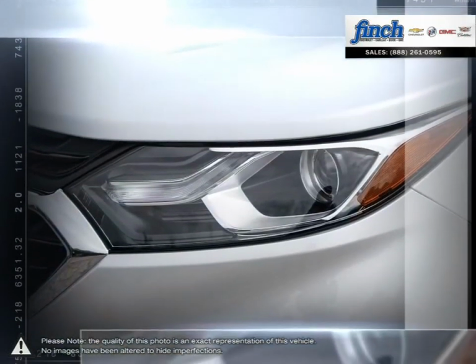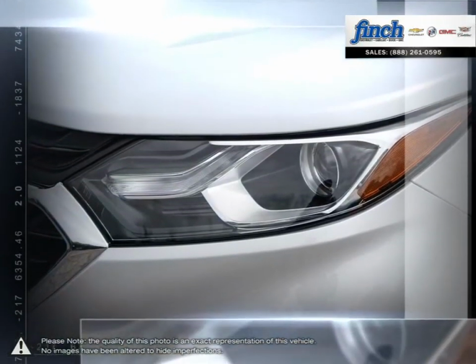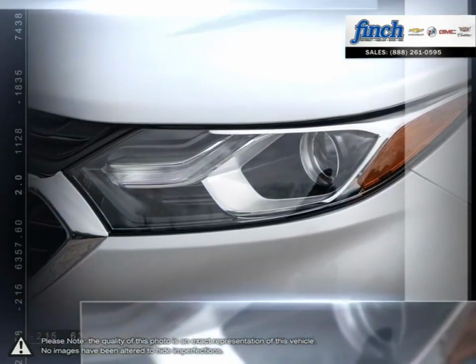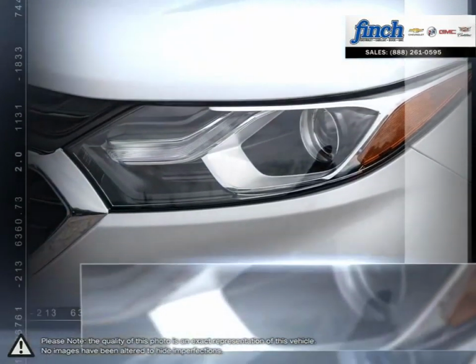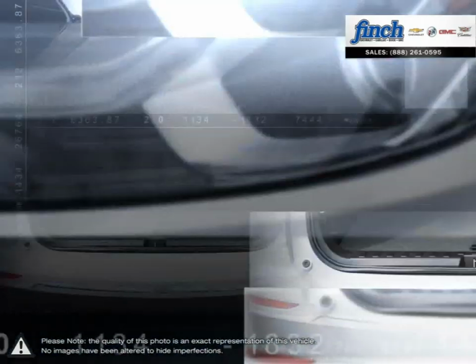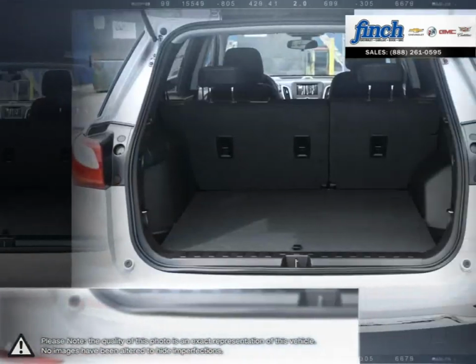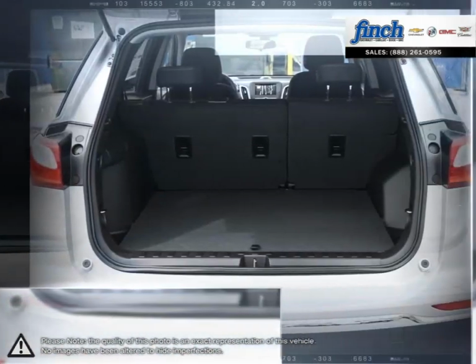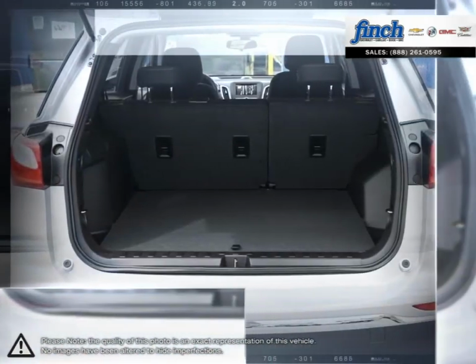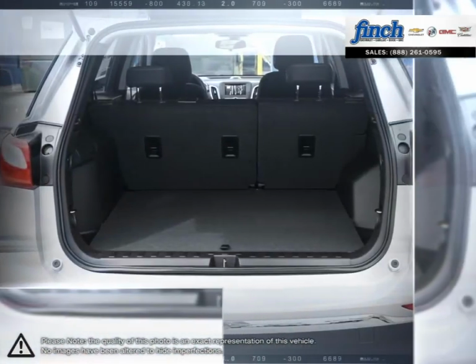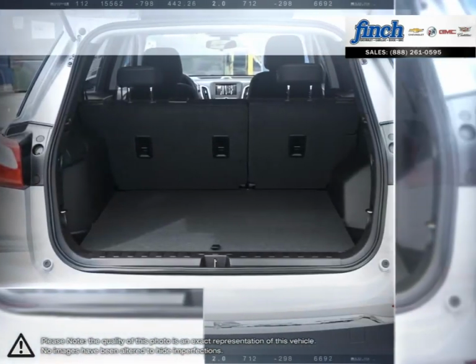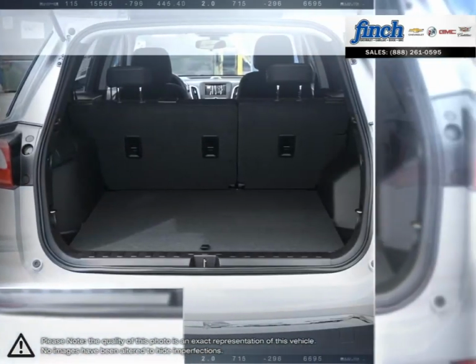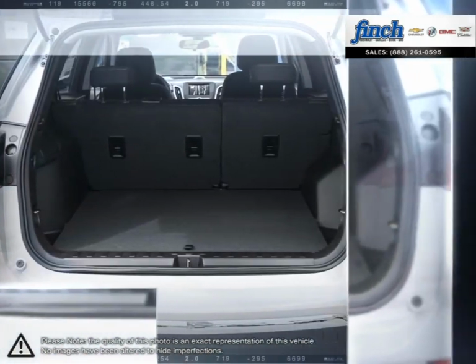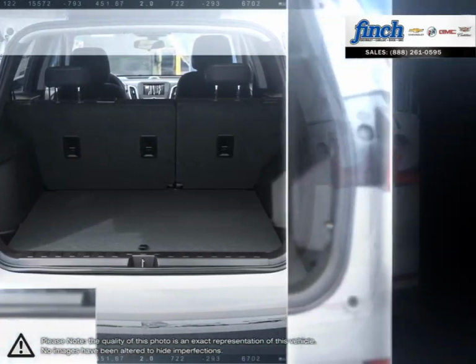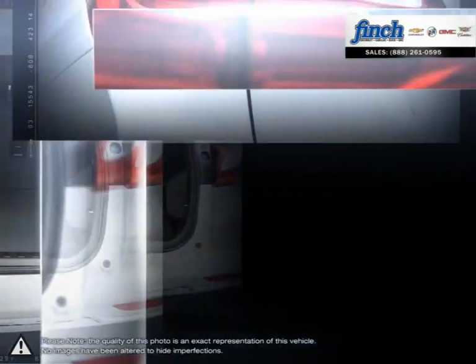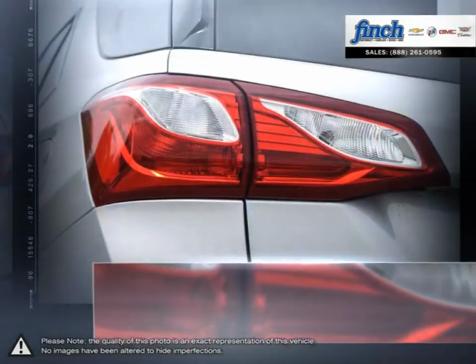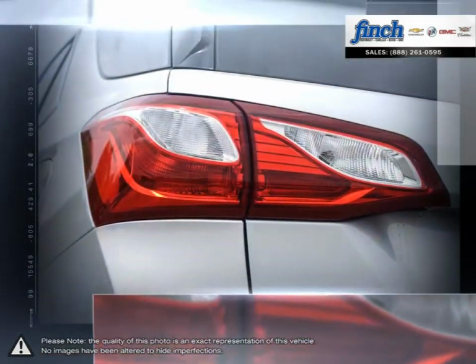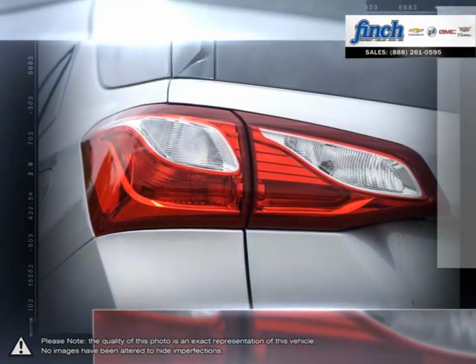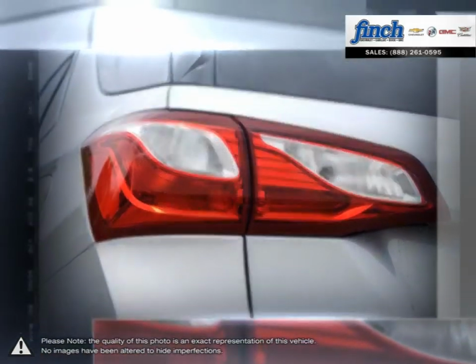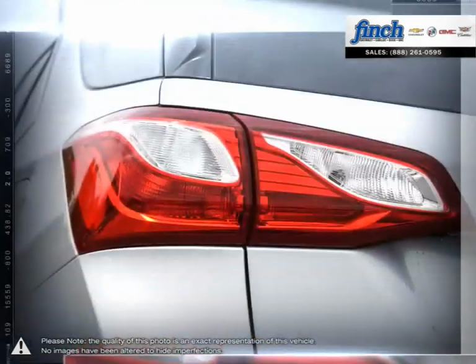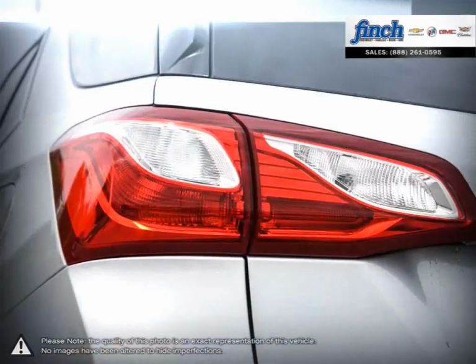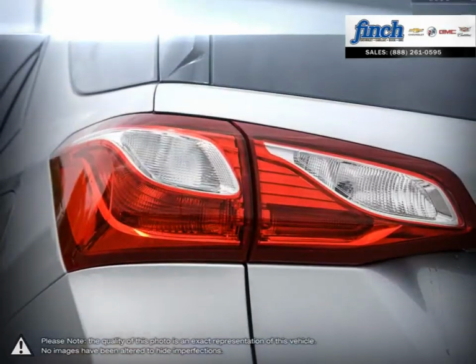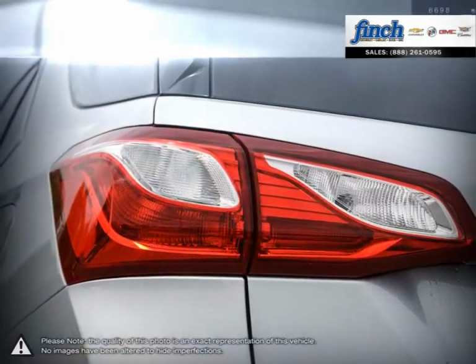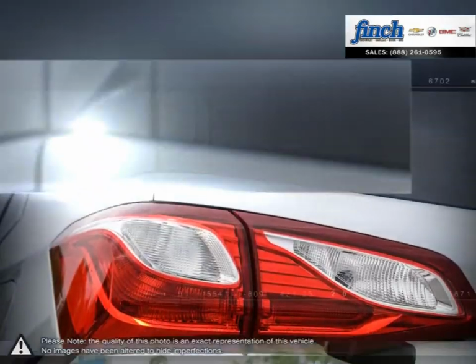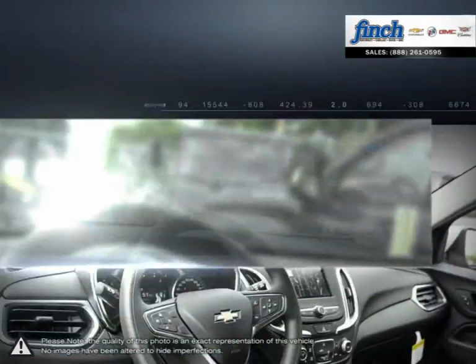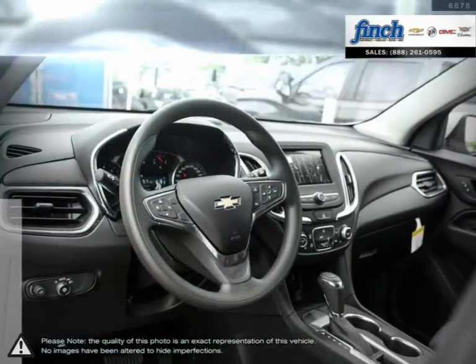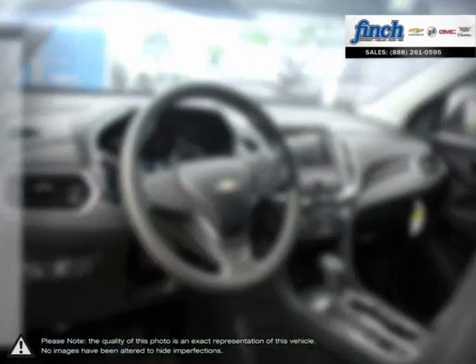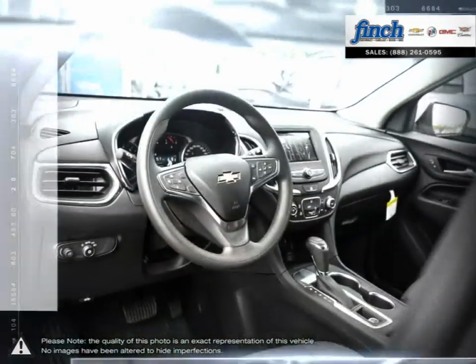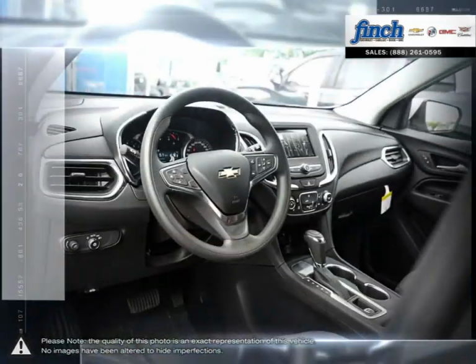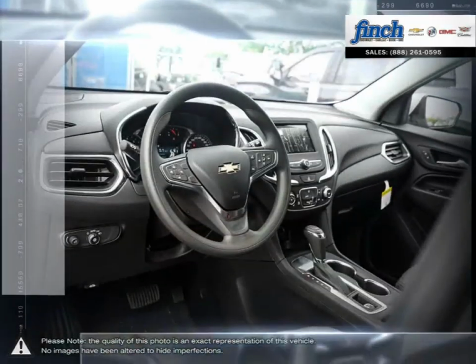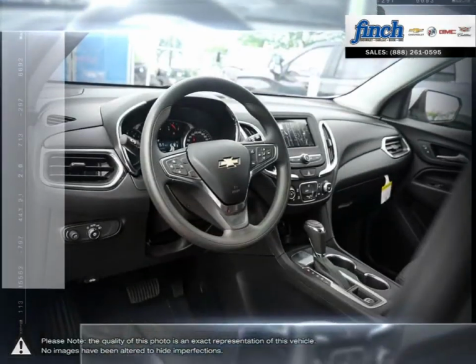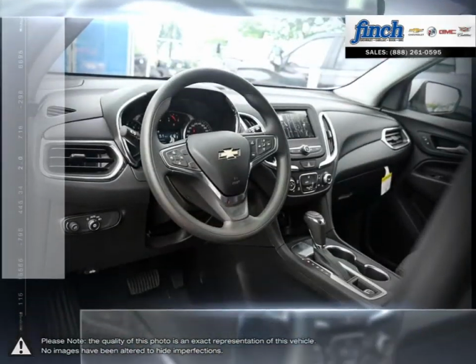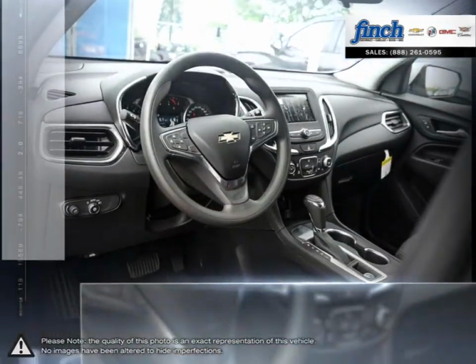Equinox designers and engineers set out to create an uncompromising design with flowing lines and sleek contours that not only turns heads but also helps to reduce wind drag and boost efficiency.